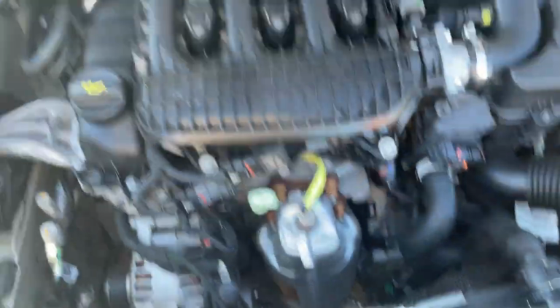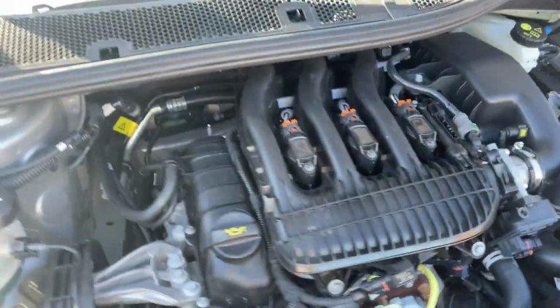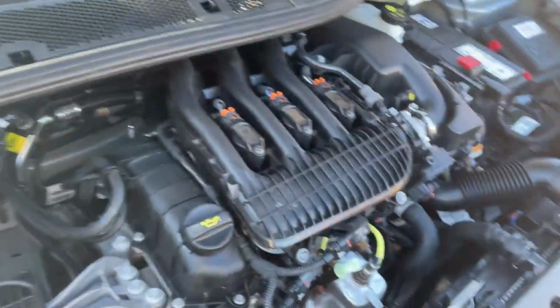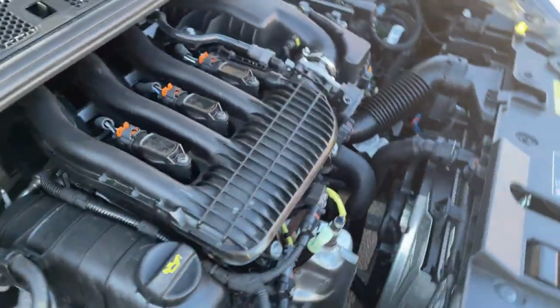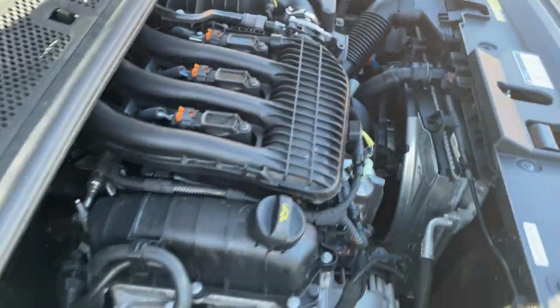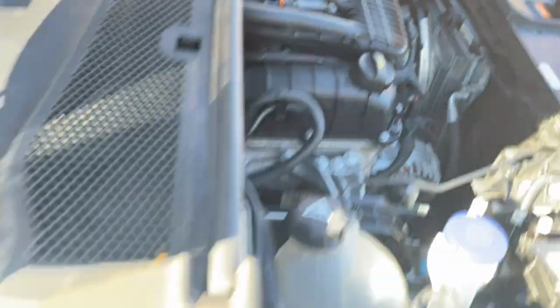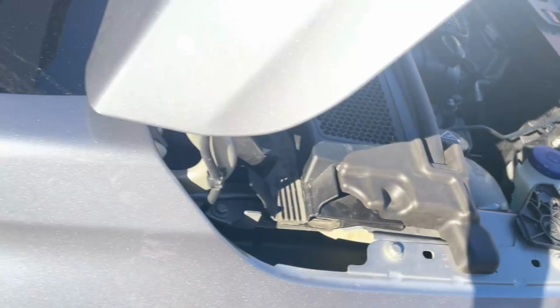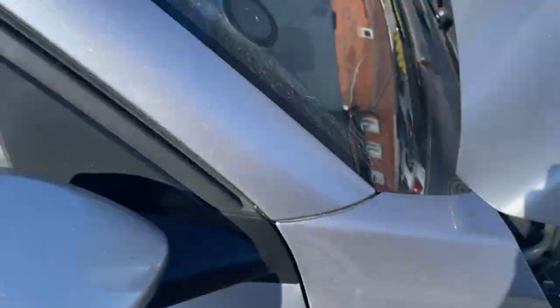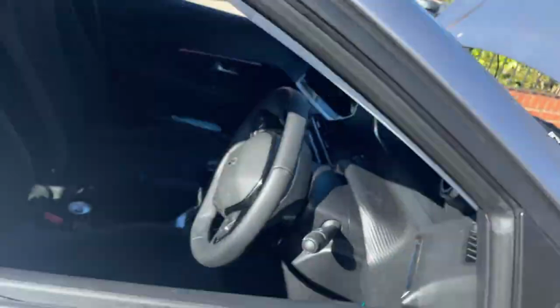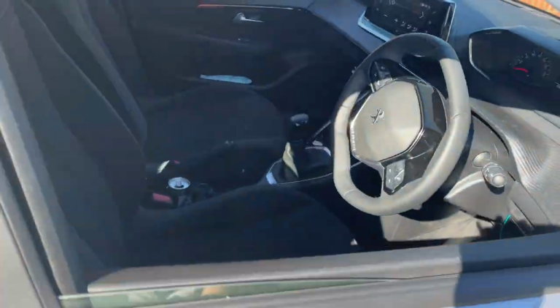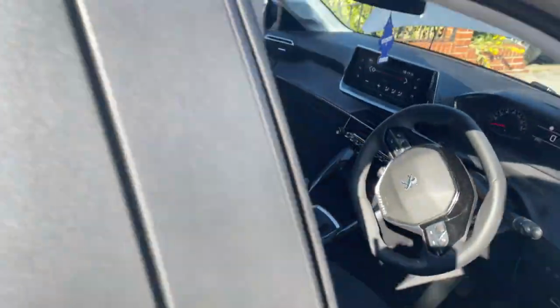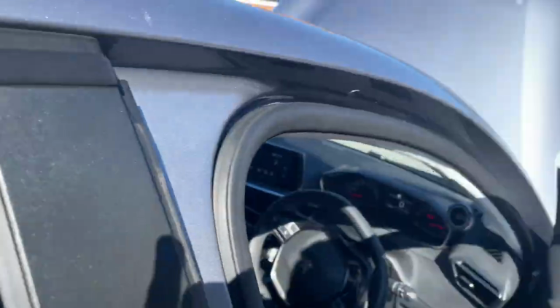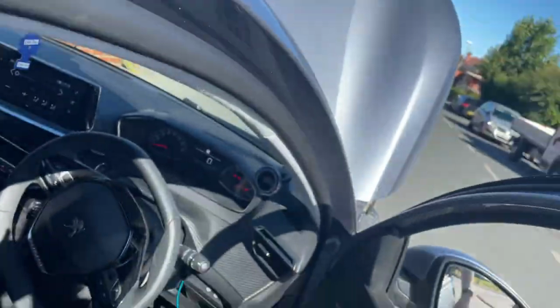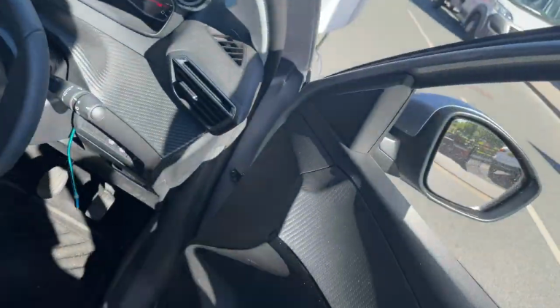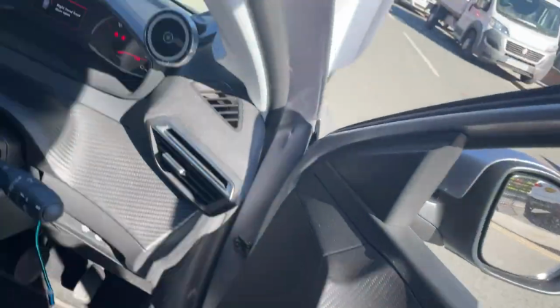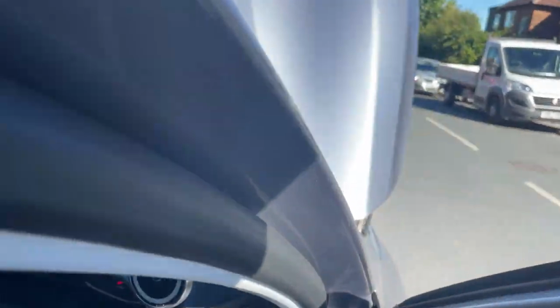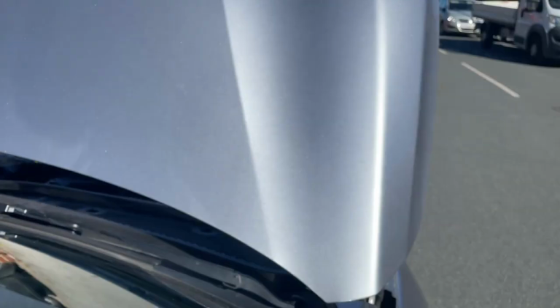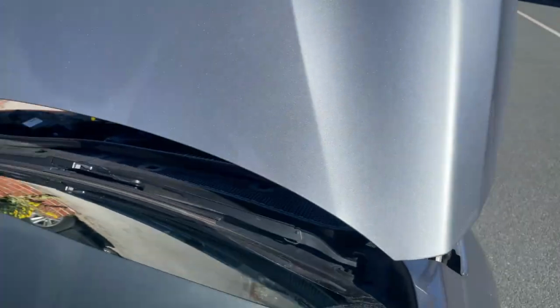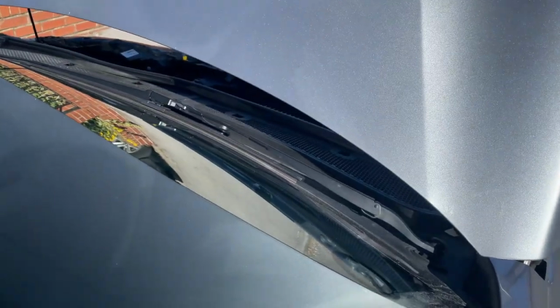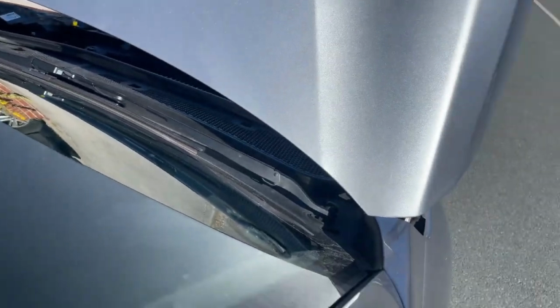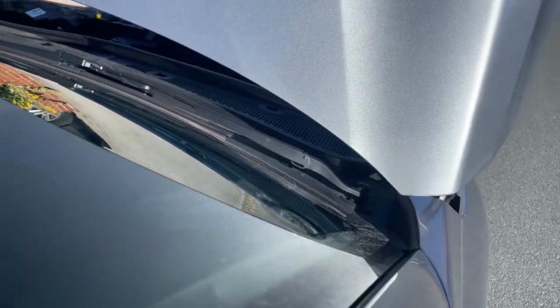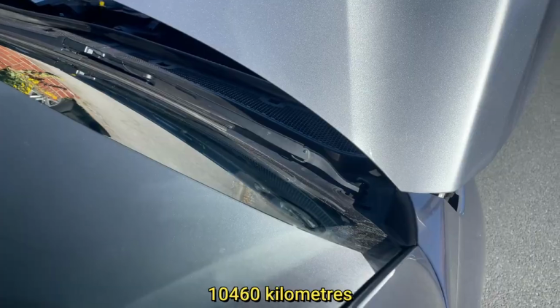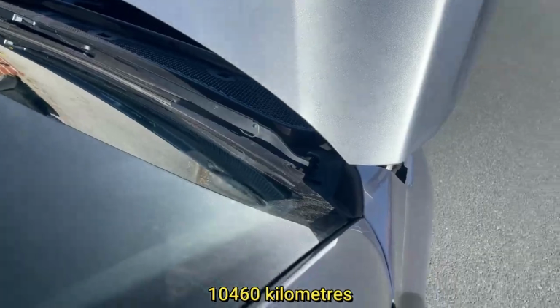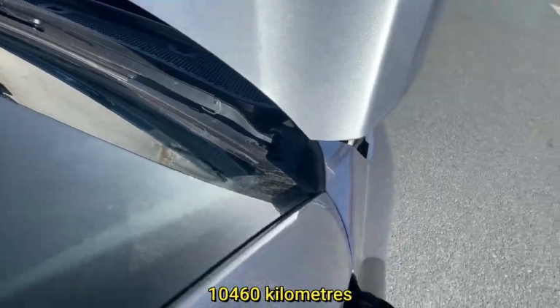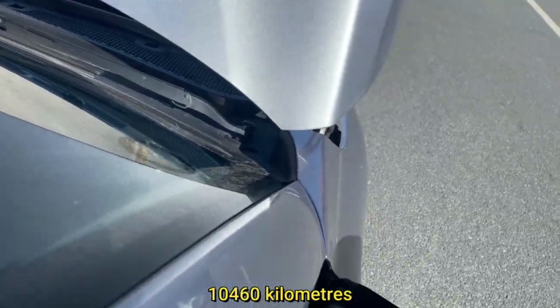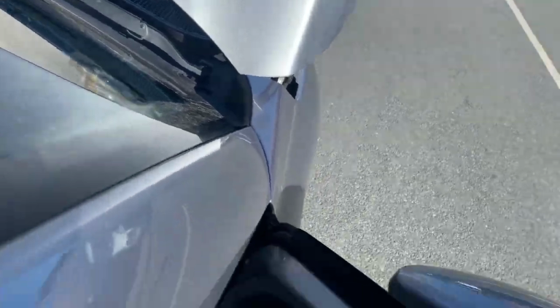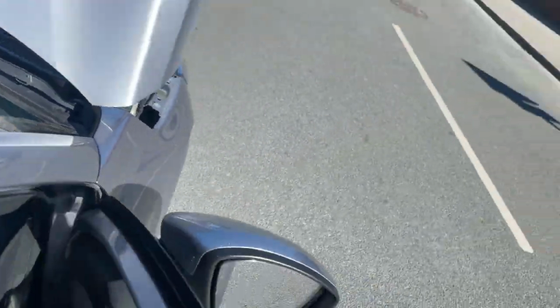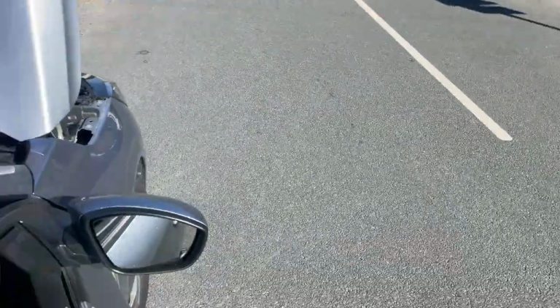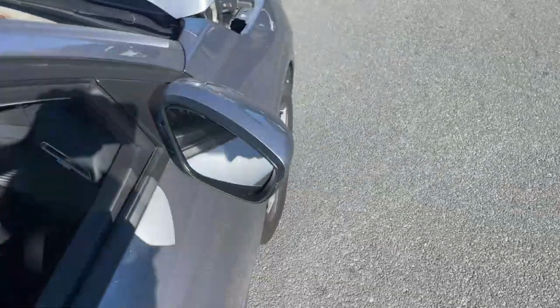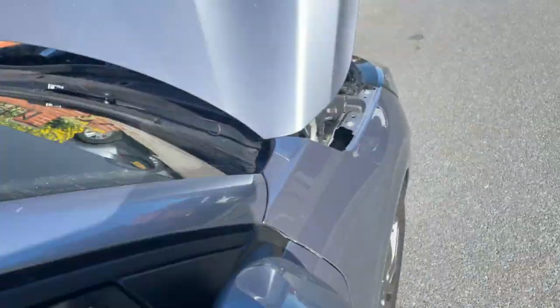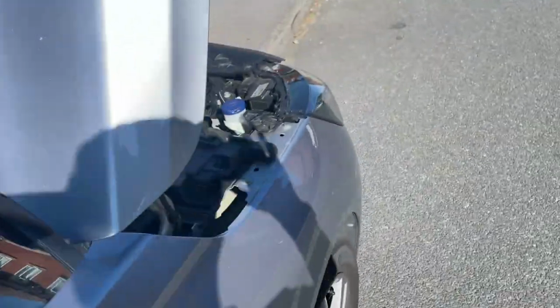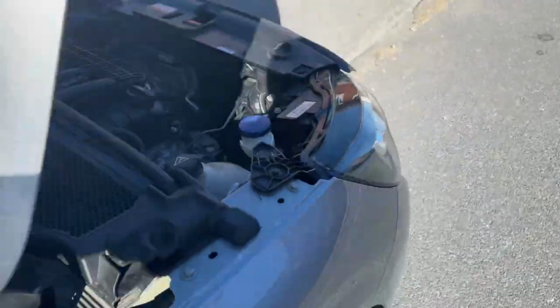The noise you heard is caused by an internal failure in the transmission. The viewer who shared this clip said this is the third time the transmission has failed in 6,500 miles. The issue can cause the transmission to jump out of 5th gear.